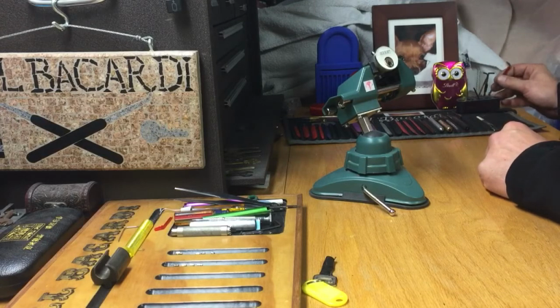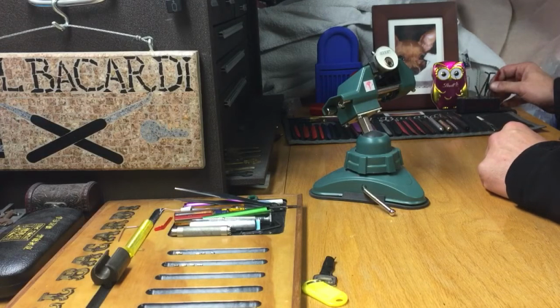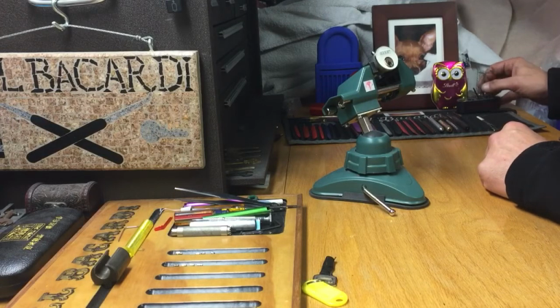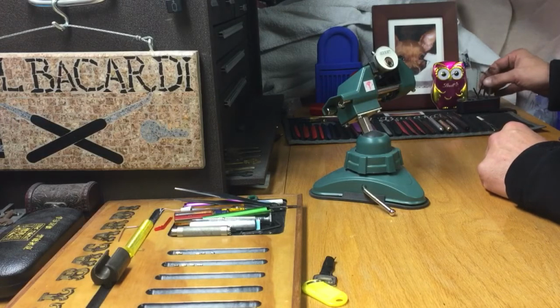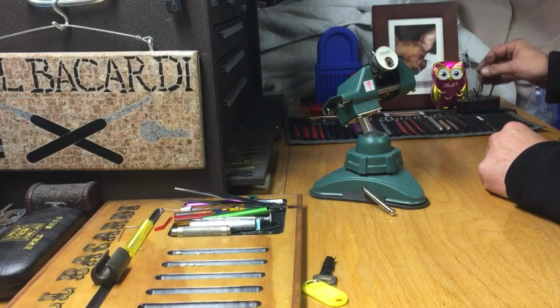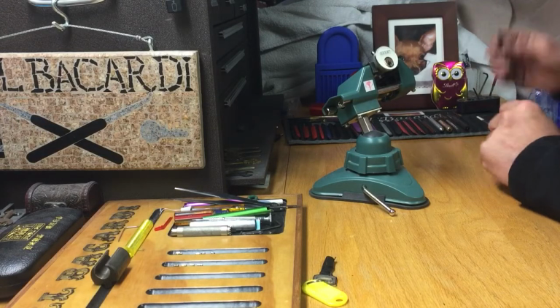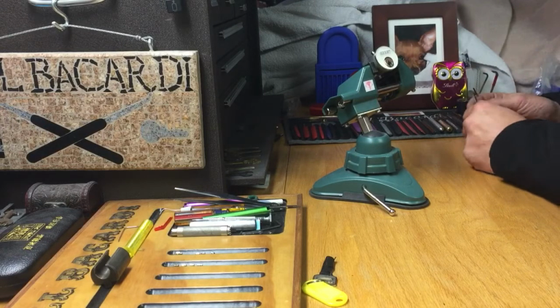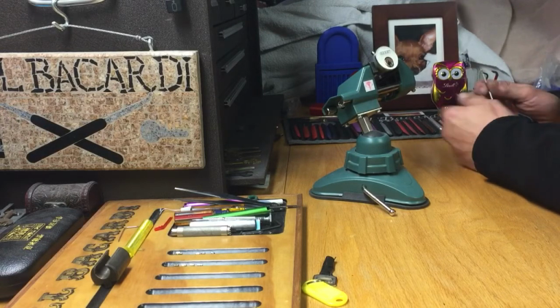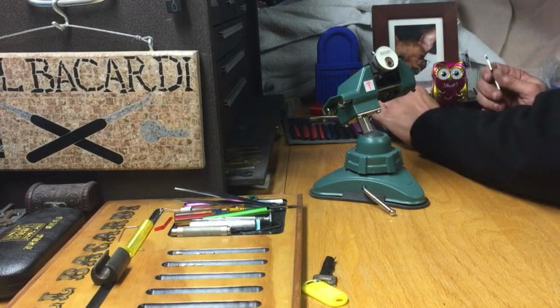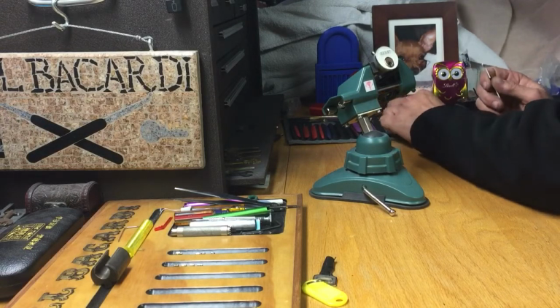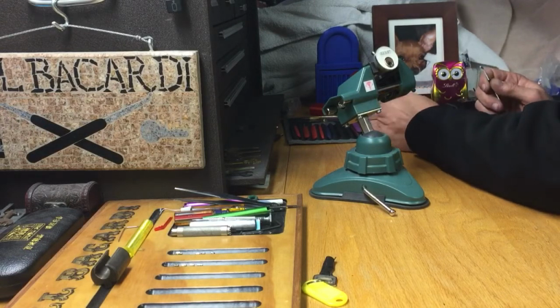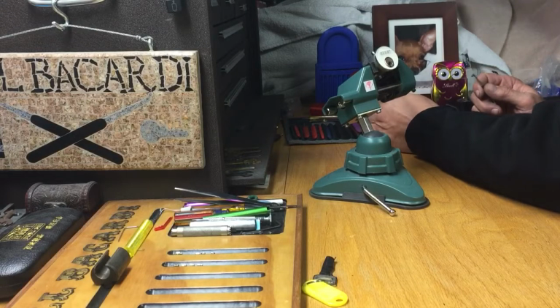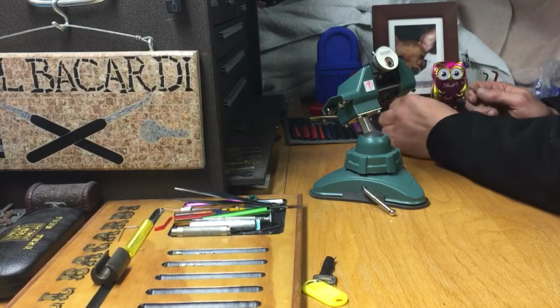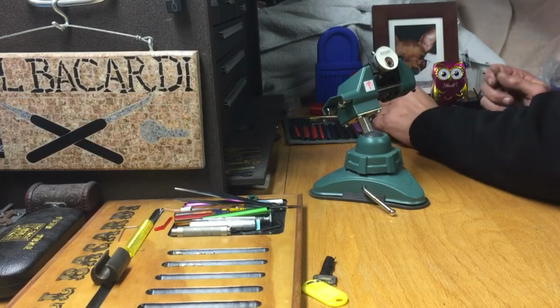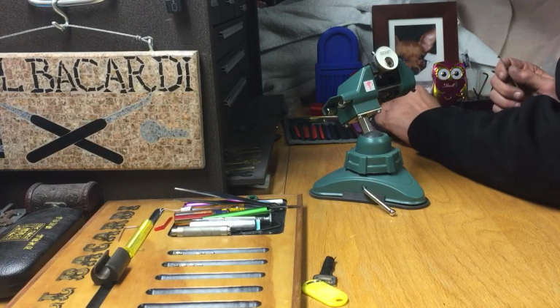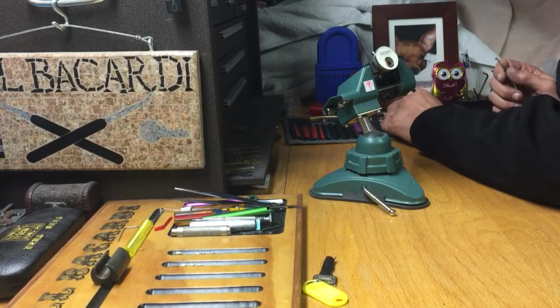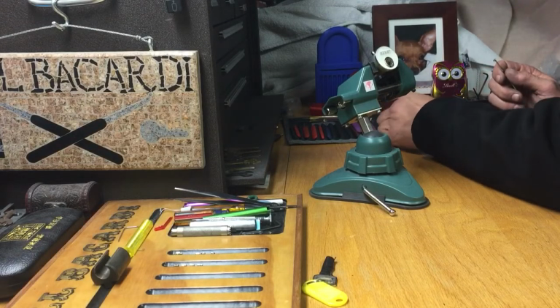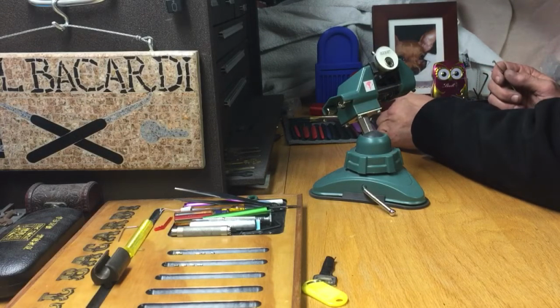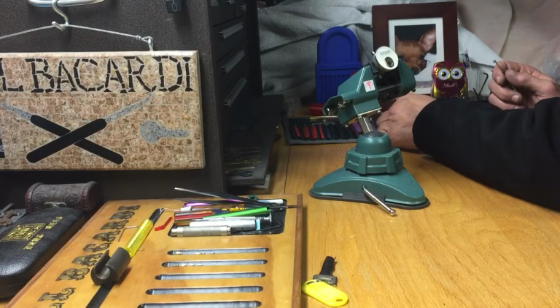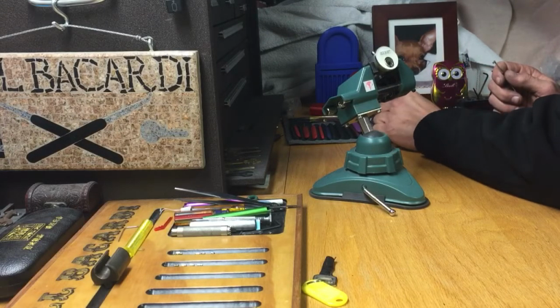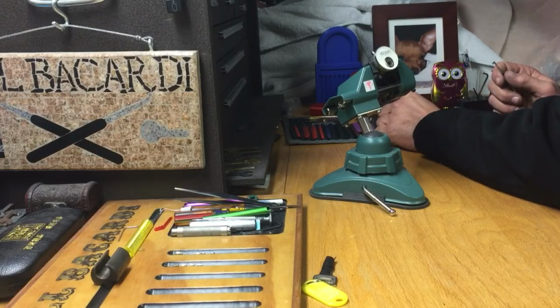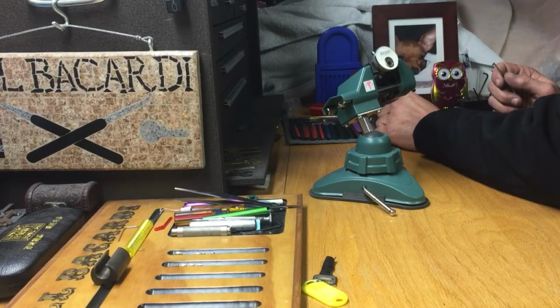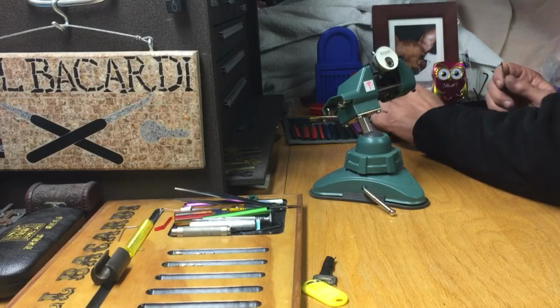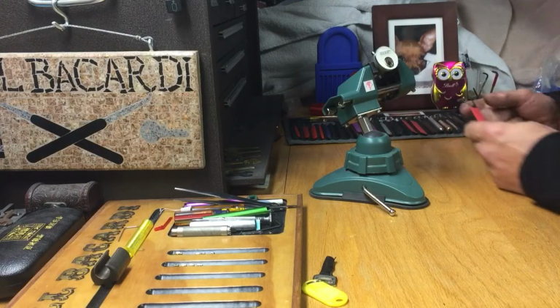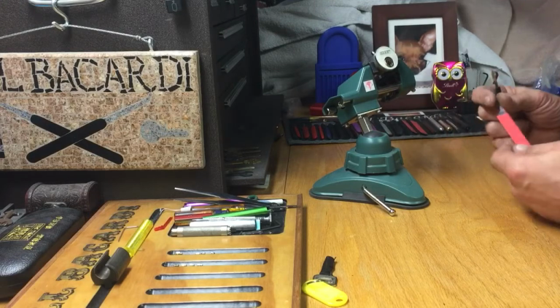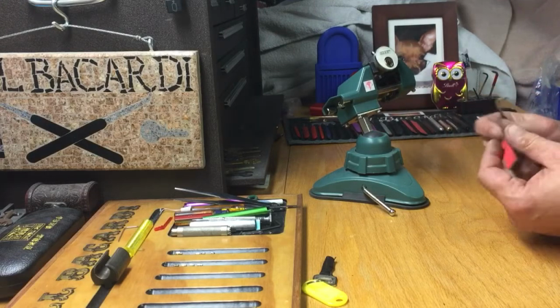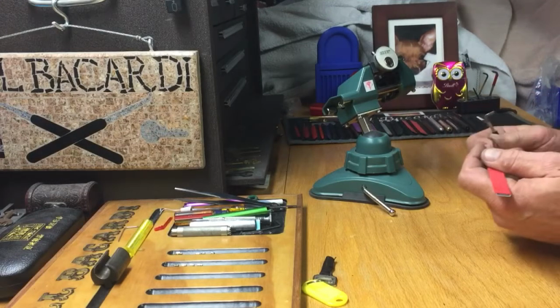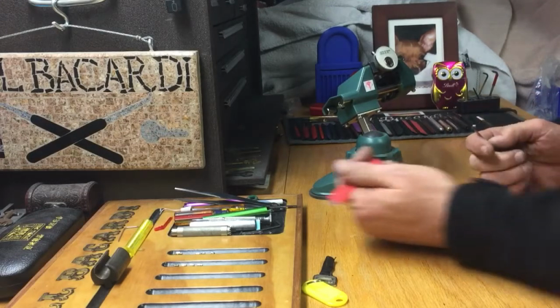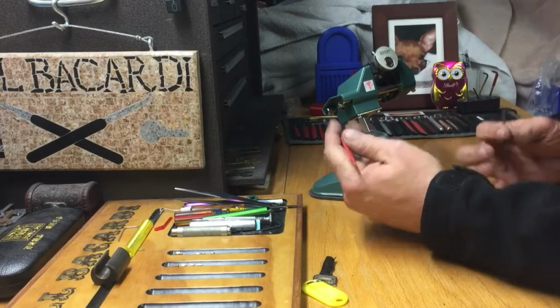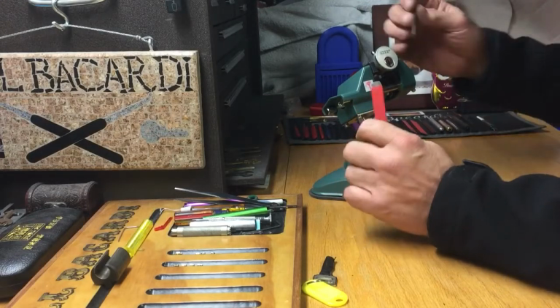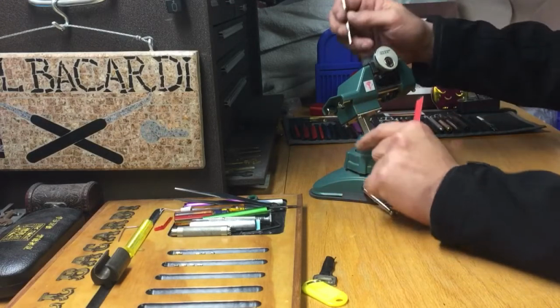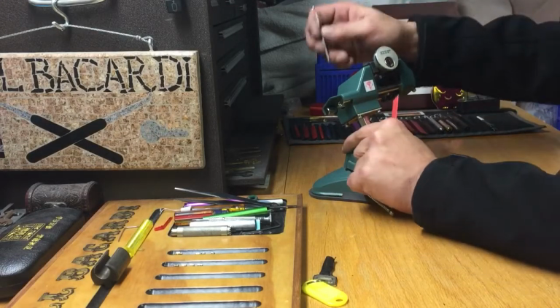We're gonna get that real thick tension wrench and we're gonna start out with my medium to deep hook from Daz Evers, which is probably one of my favorite picks of all time.